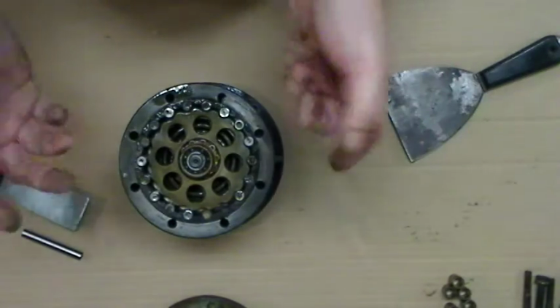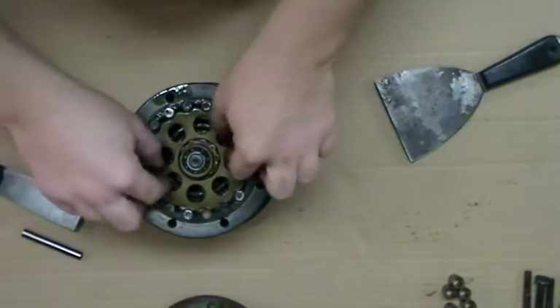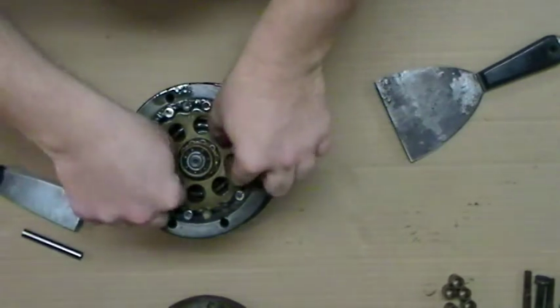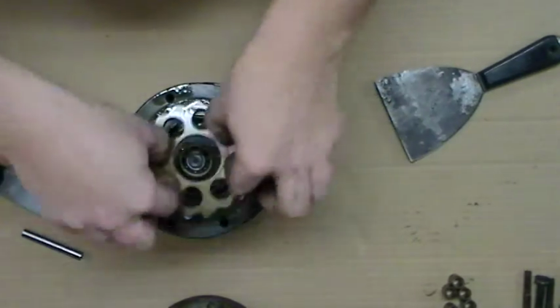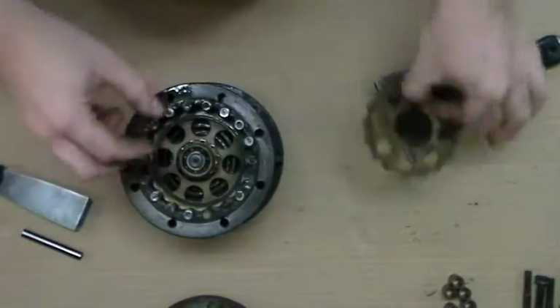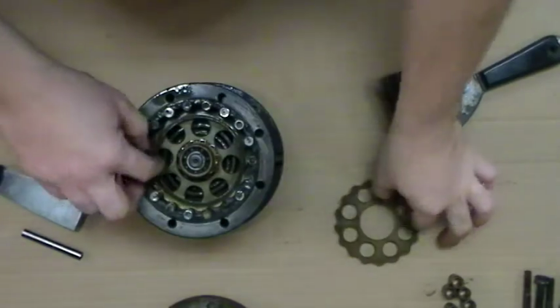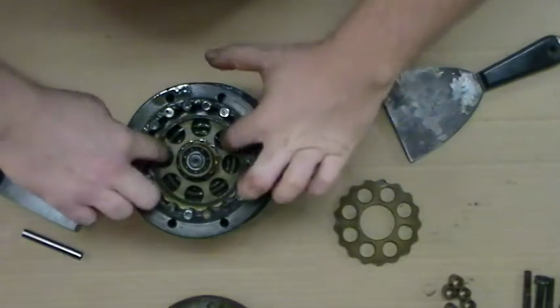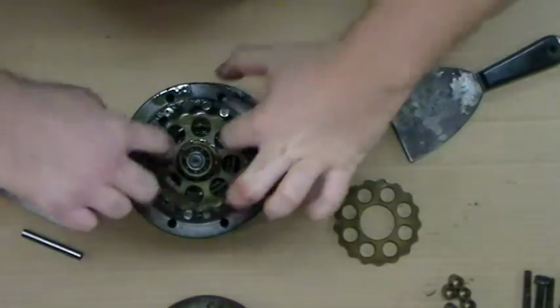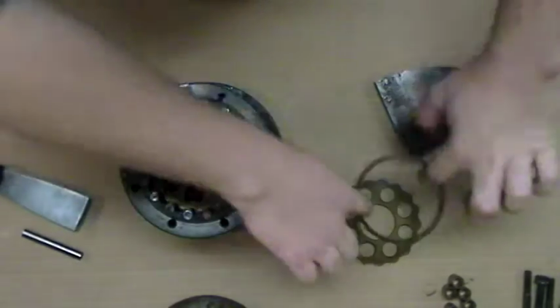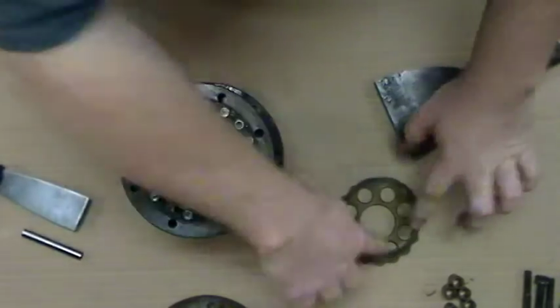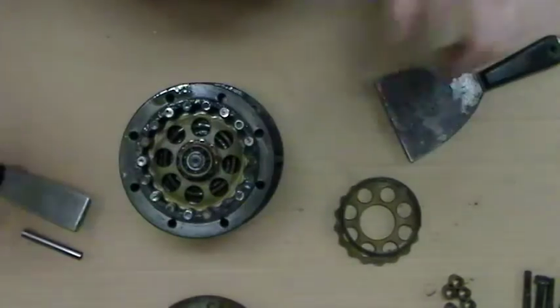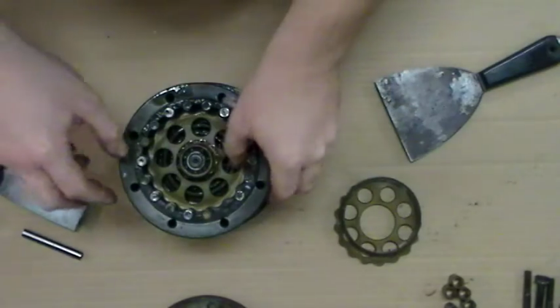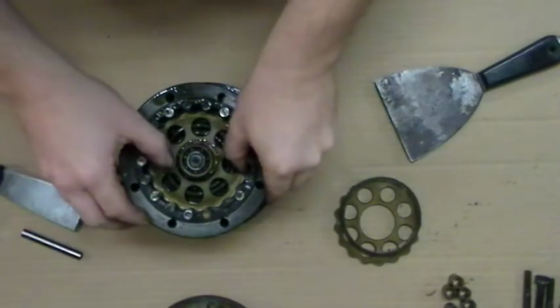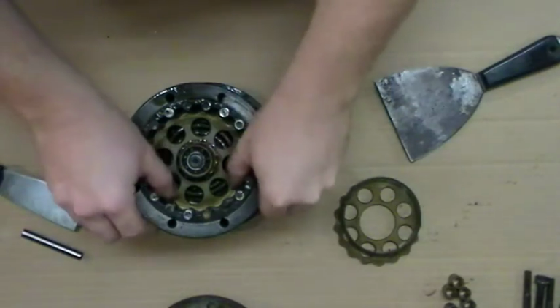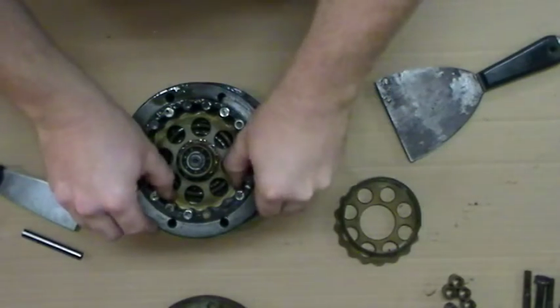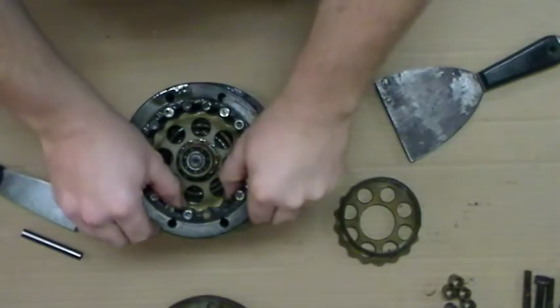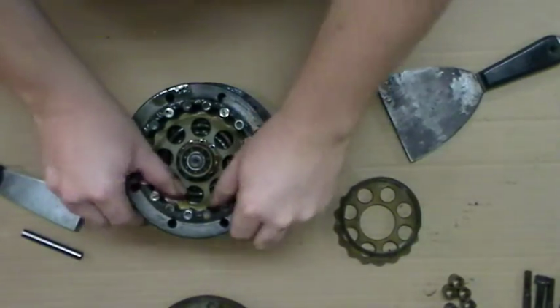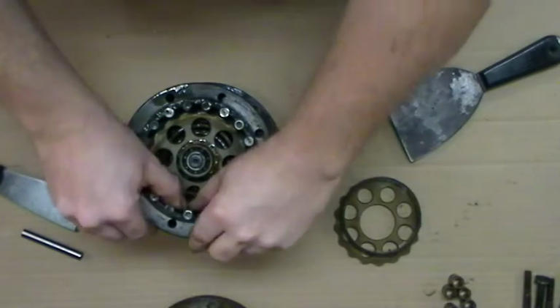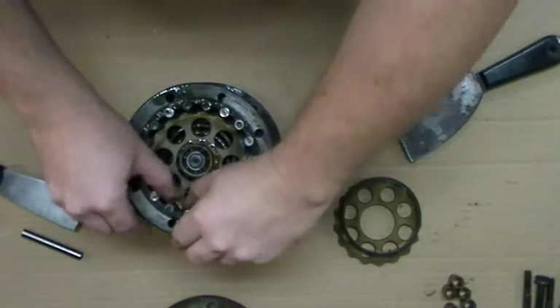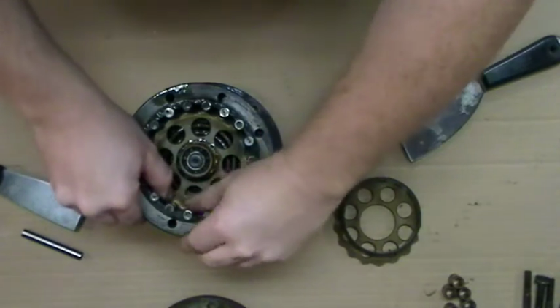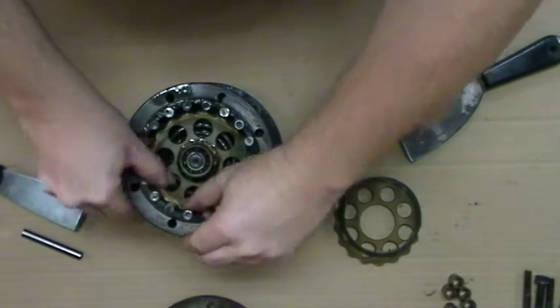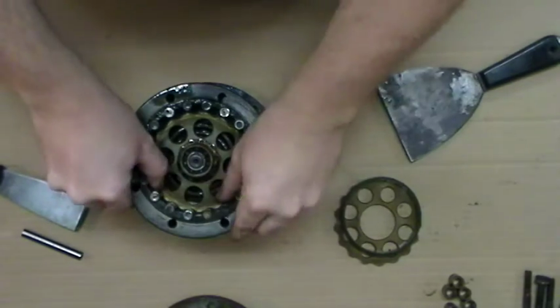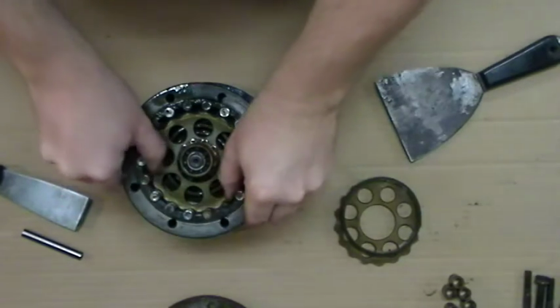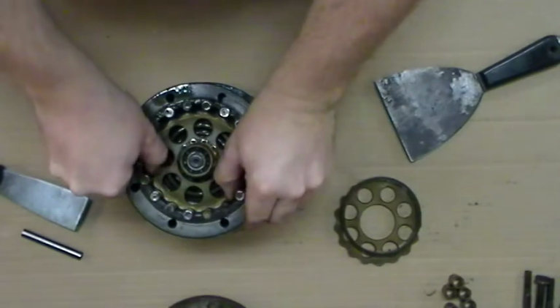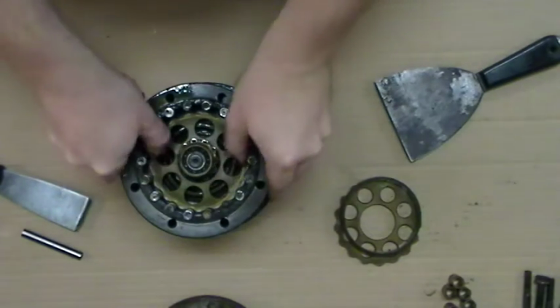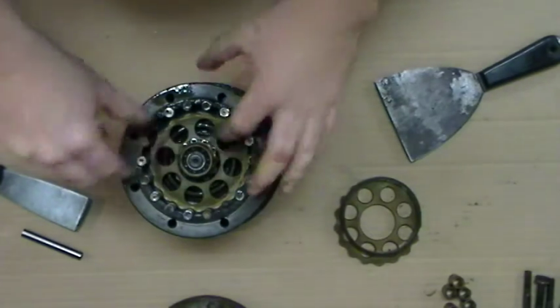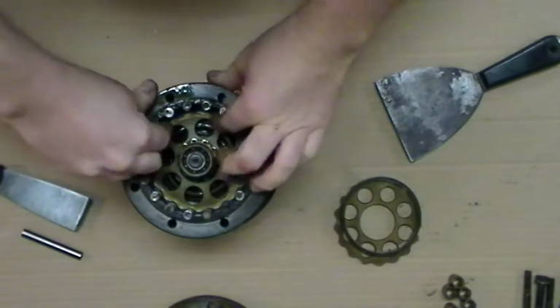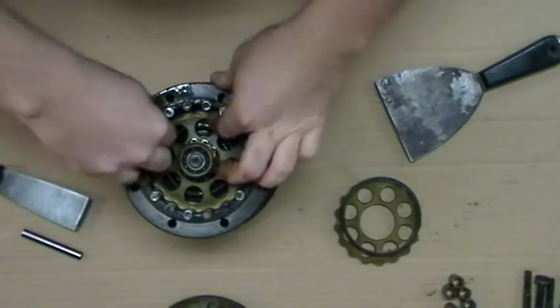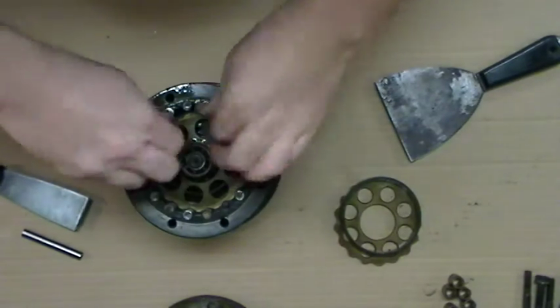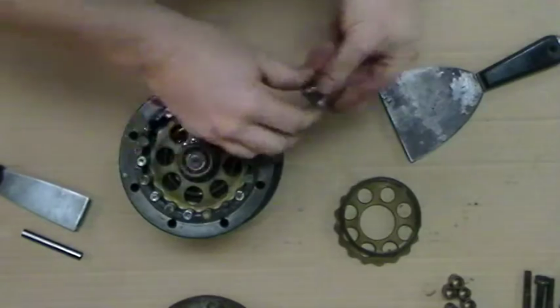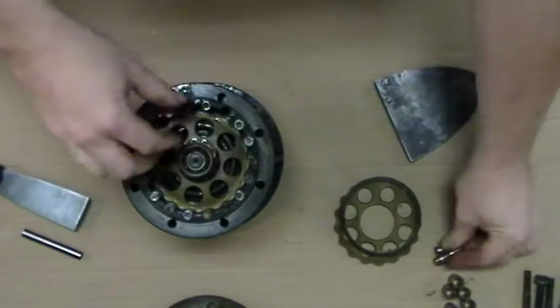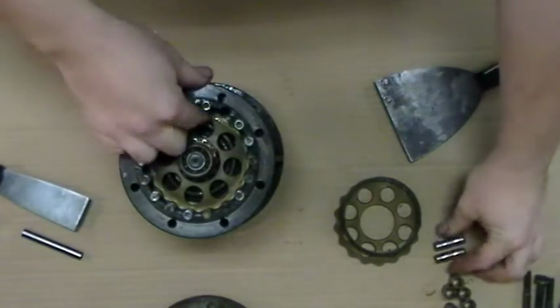We start by pulling these parts out. If you can get these pins out, pull them out — they don't always come out easily.